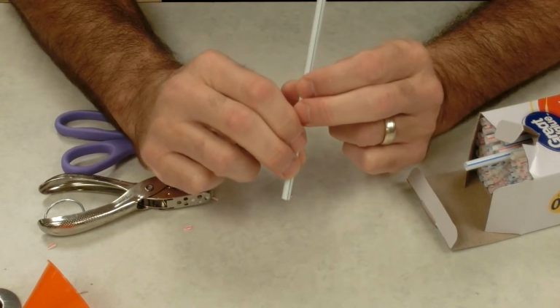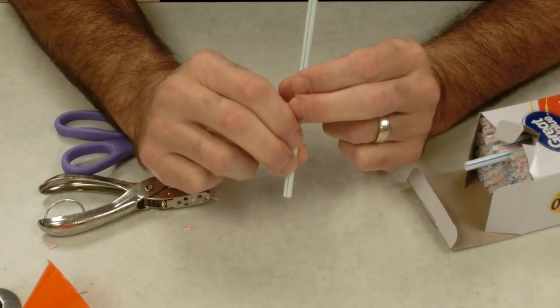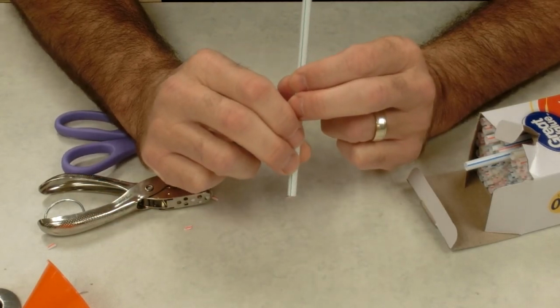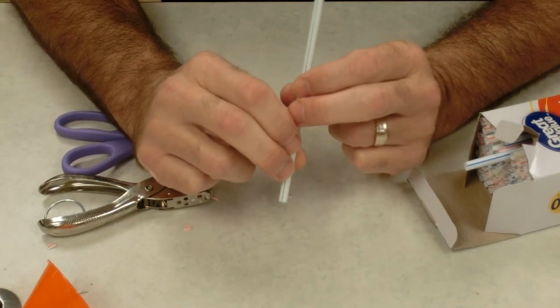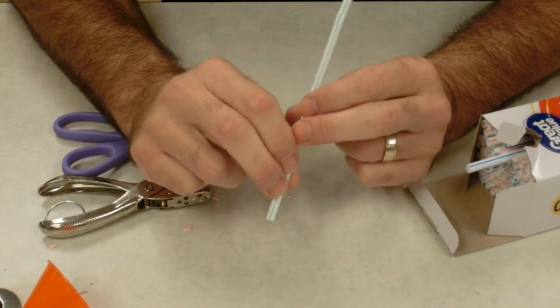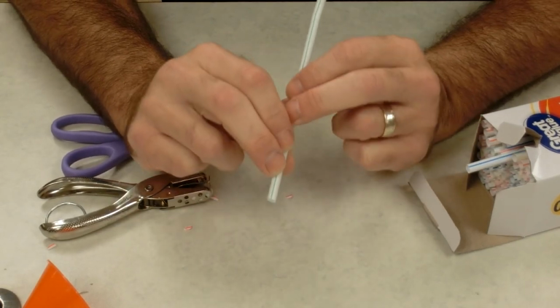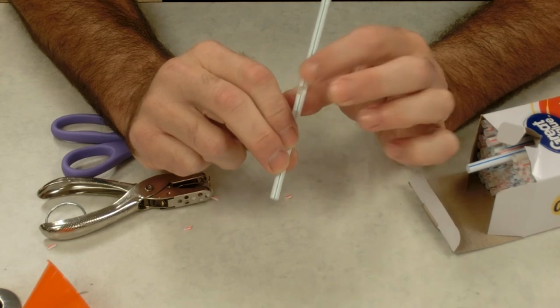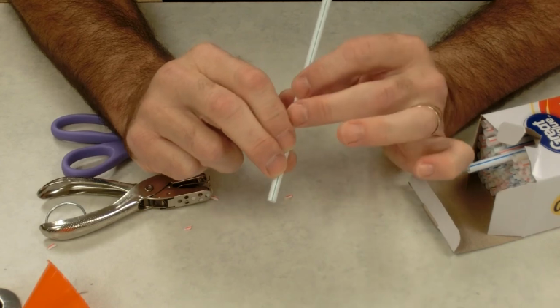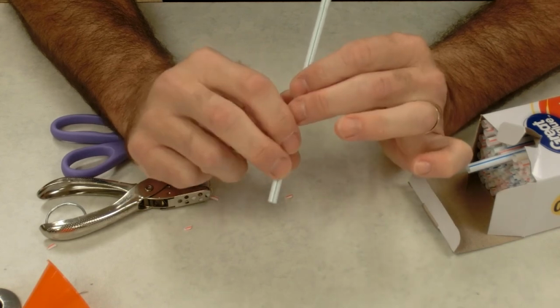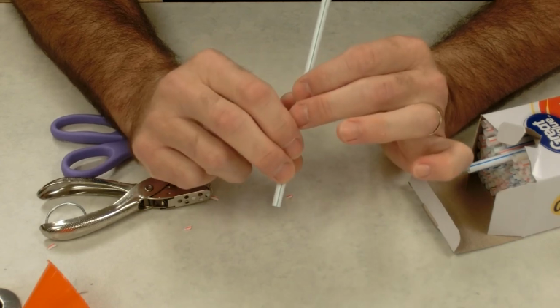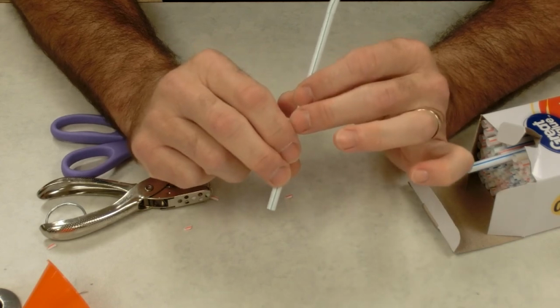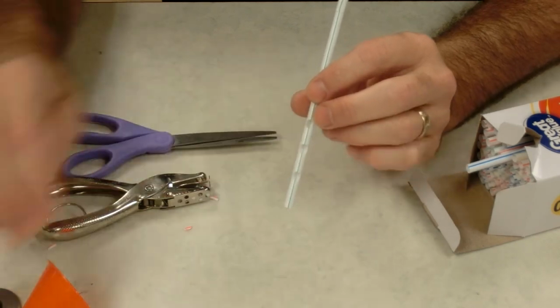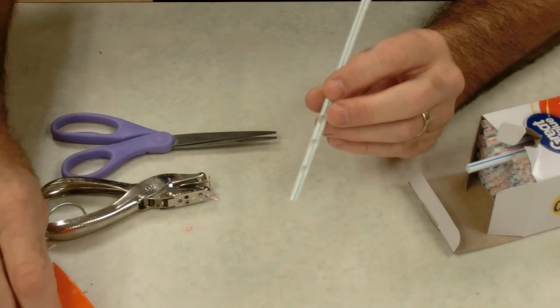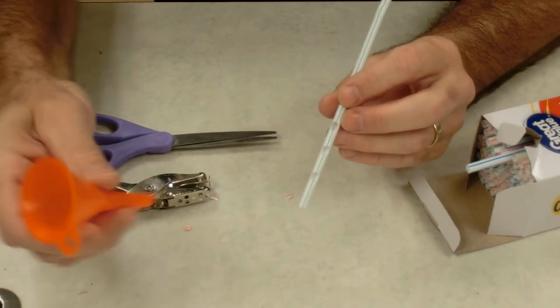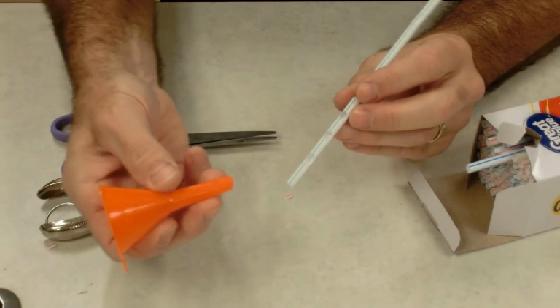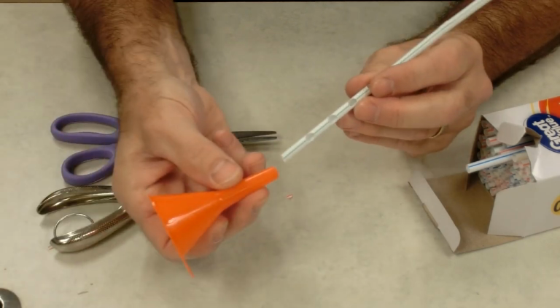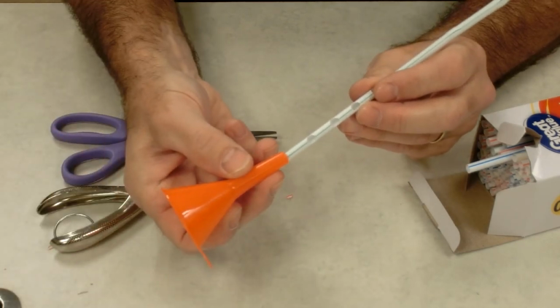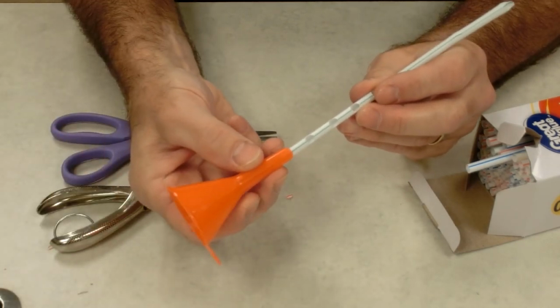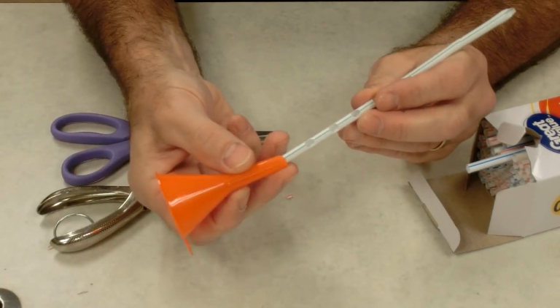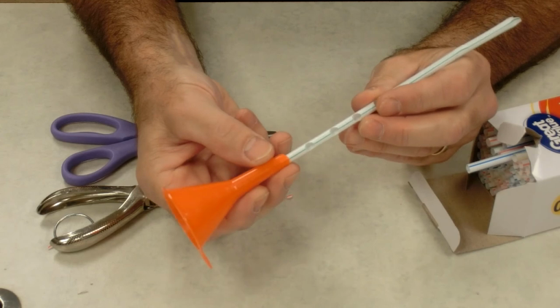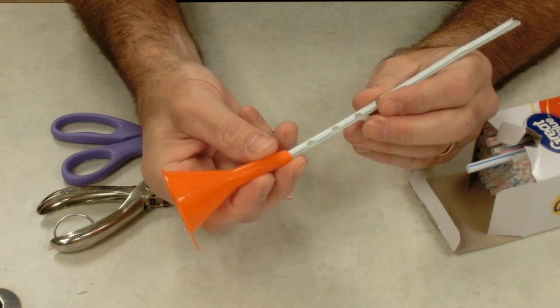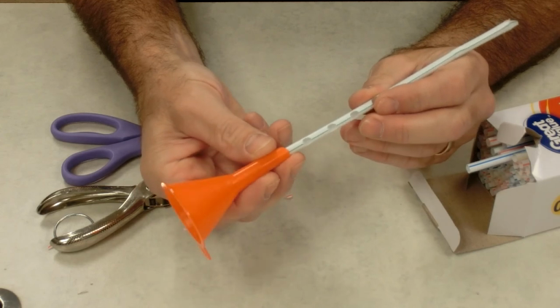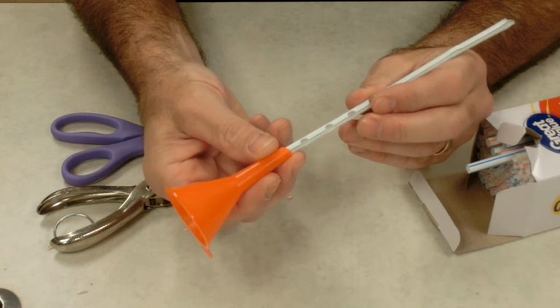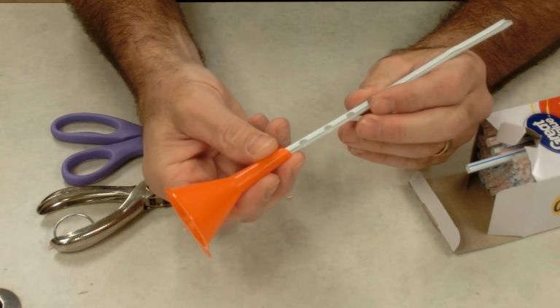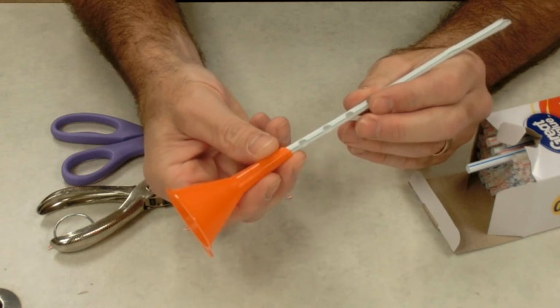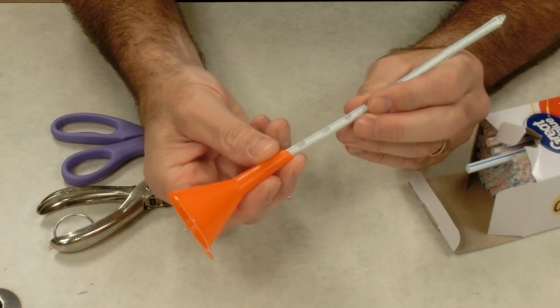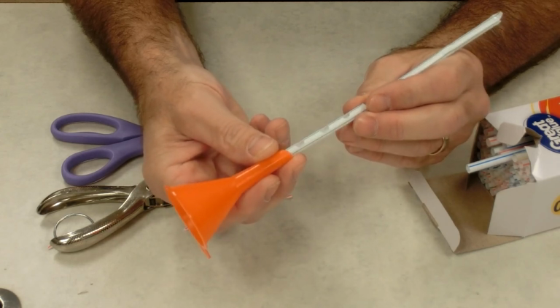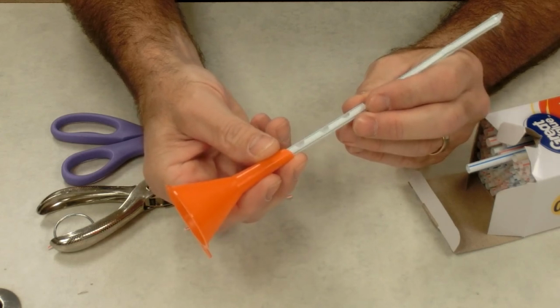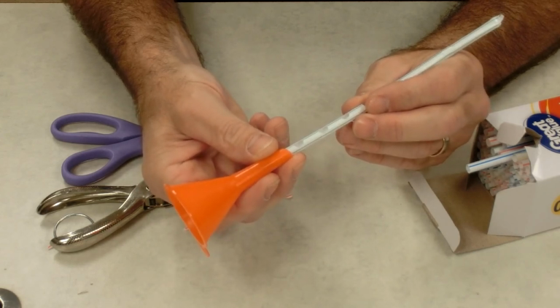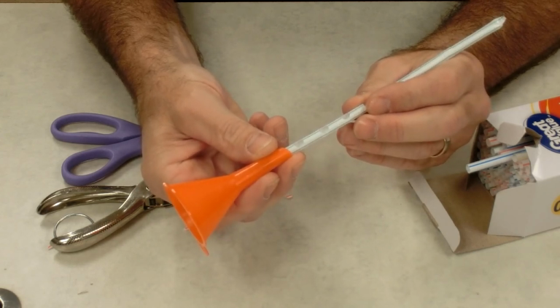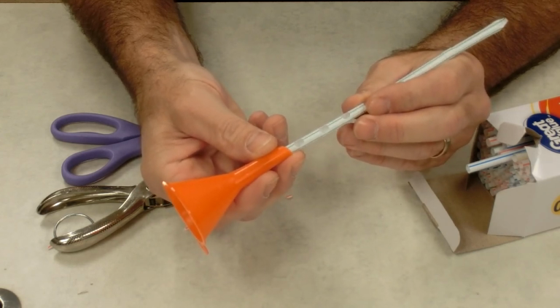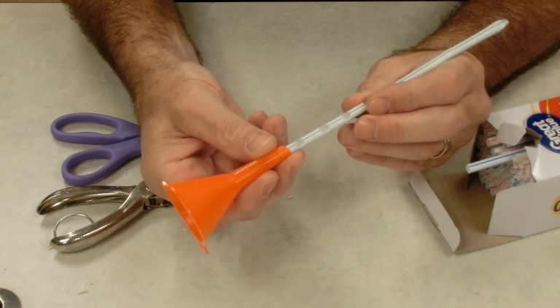If you want to increase the amplitude of your instrument, you can carefully tape a small funnel to the end of it, and that will greatly magnify its volume.